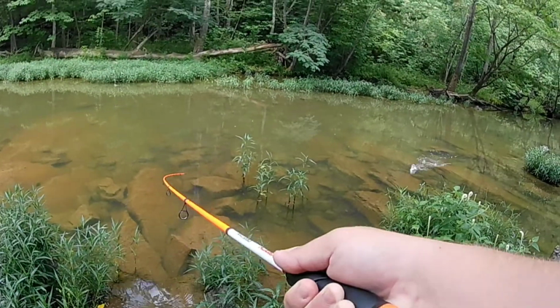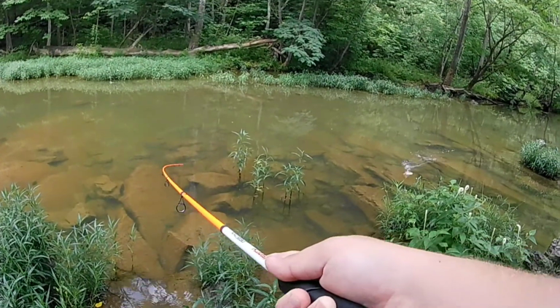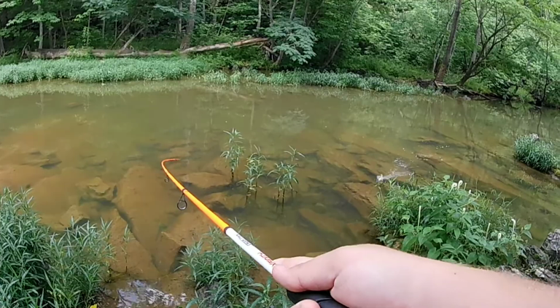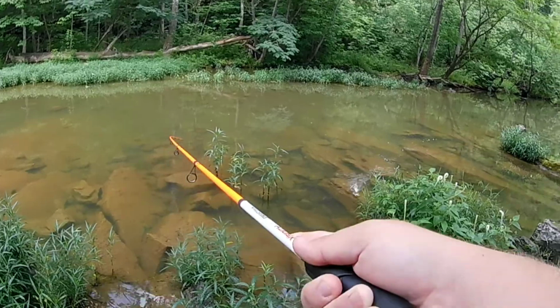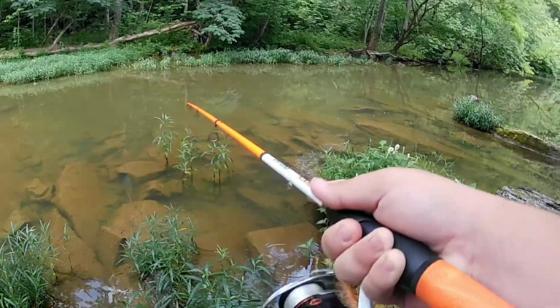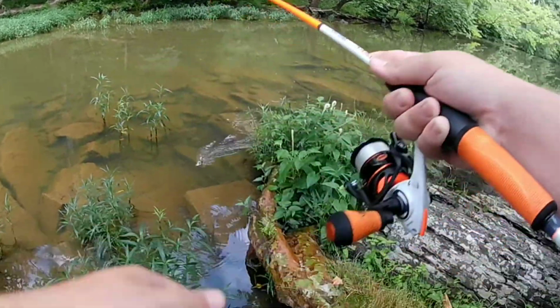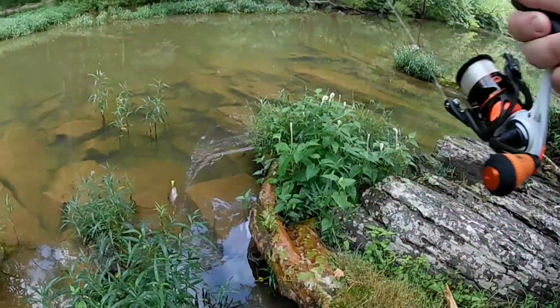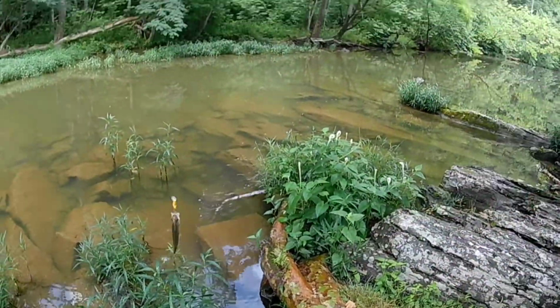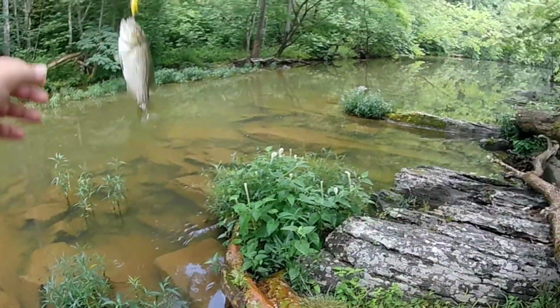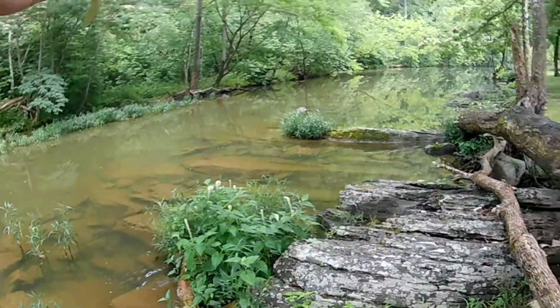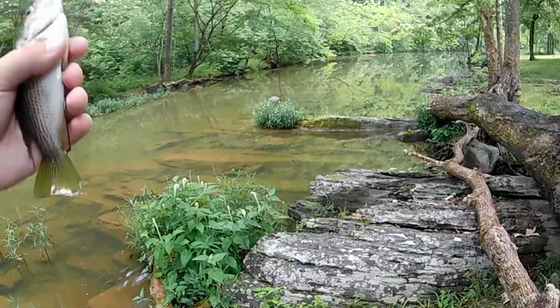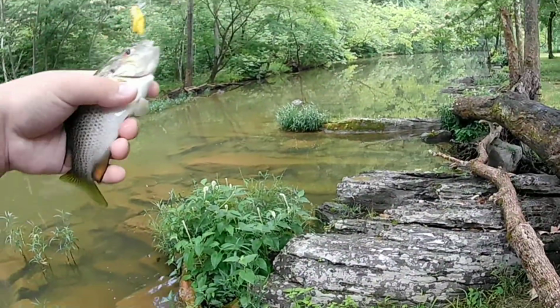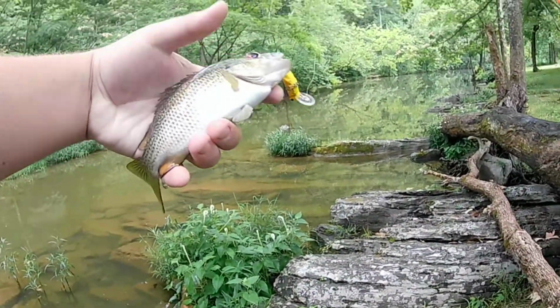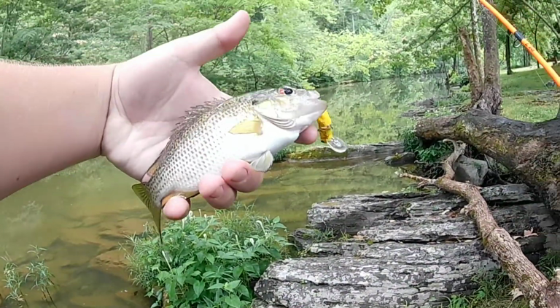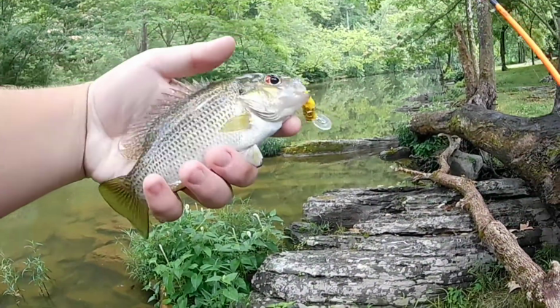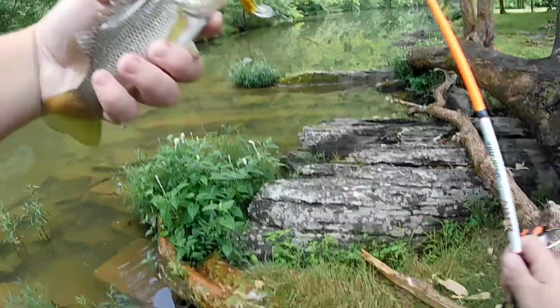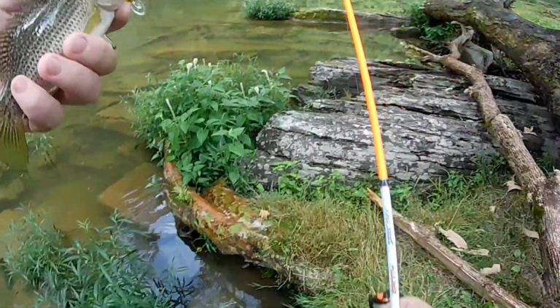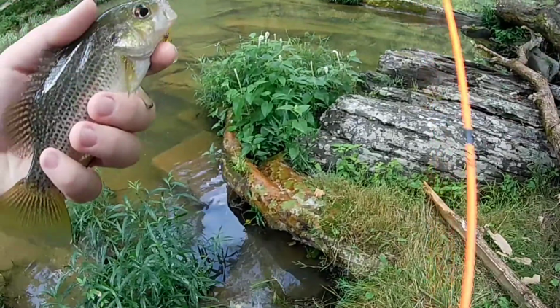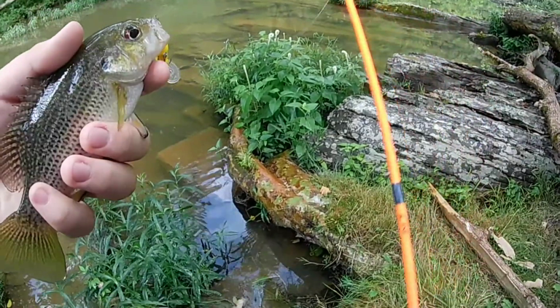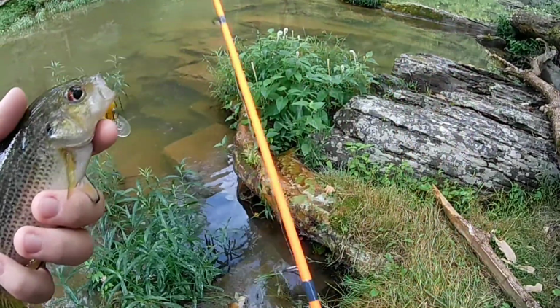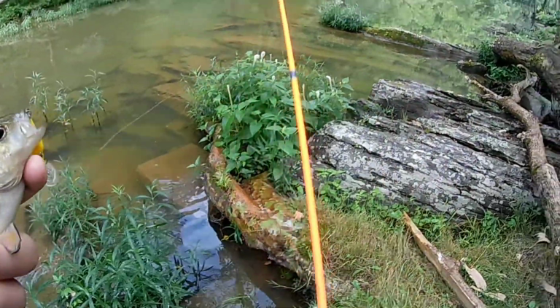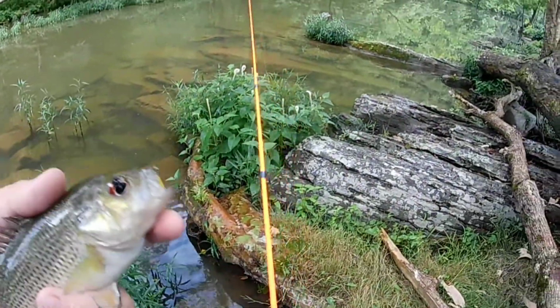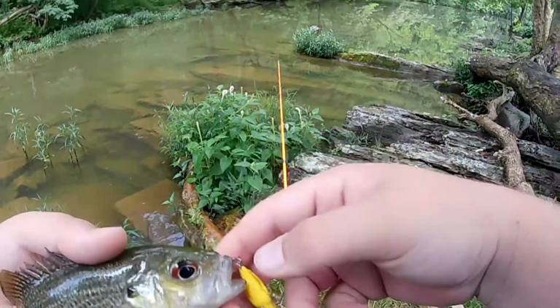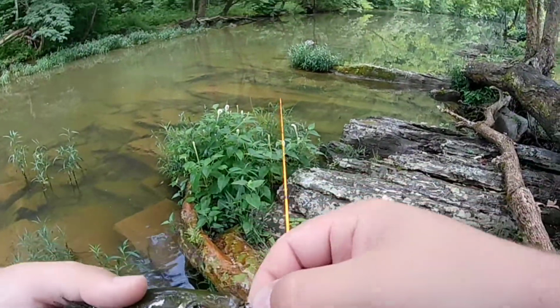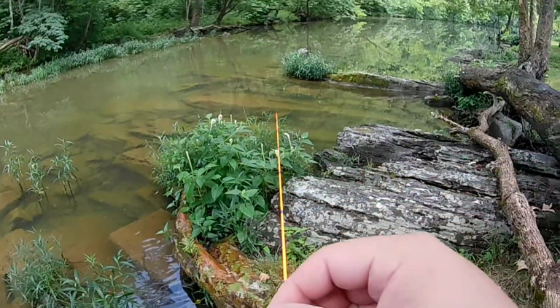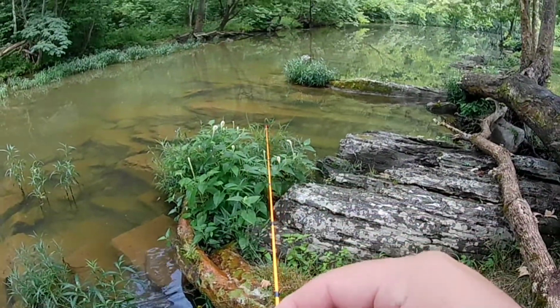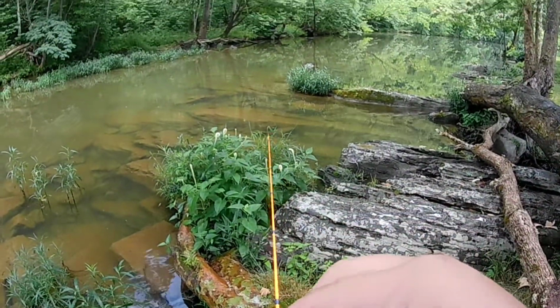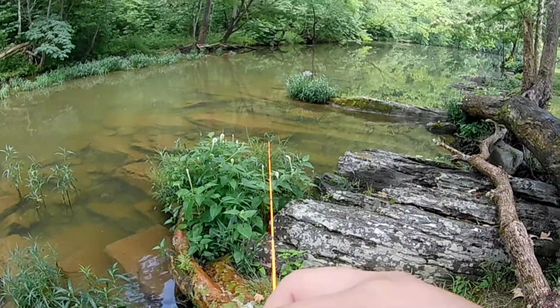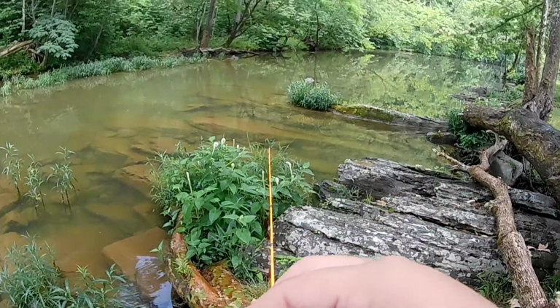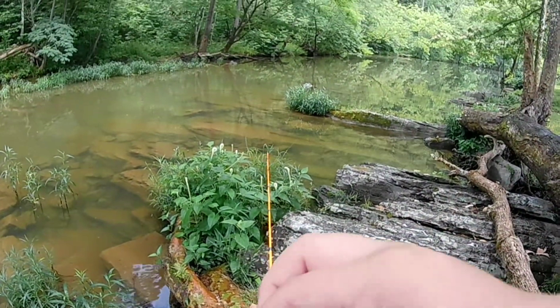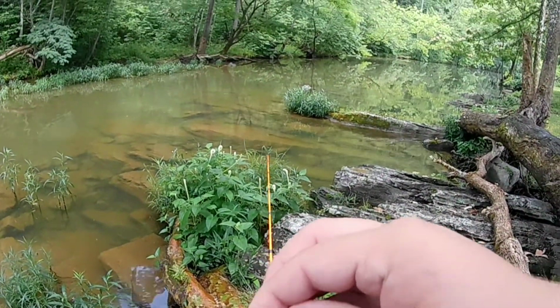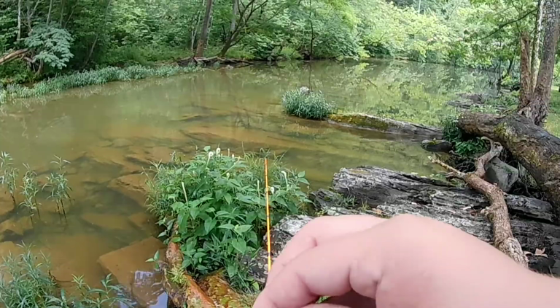I didn't have the camera on but I got one — I knew that's what it was gonna be. That's a little rock bass. I just cast it out there and was reeling it in like a little crankbait.